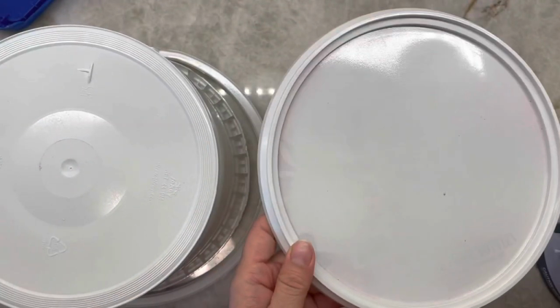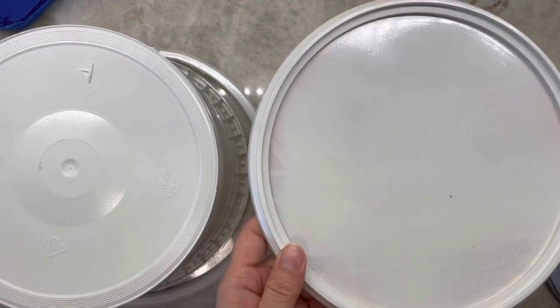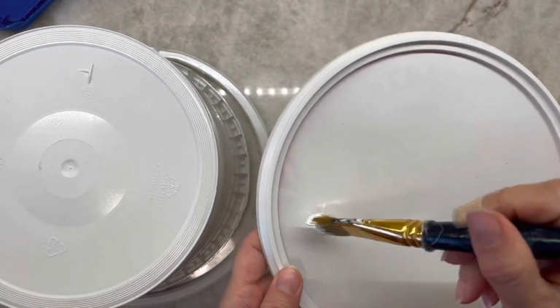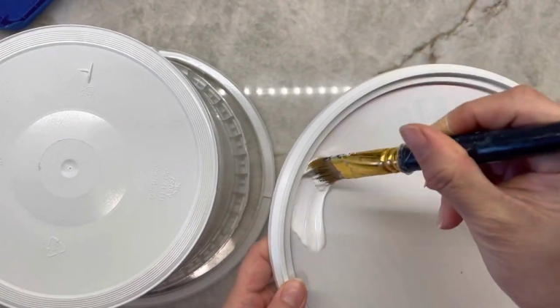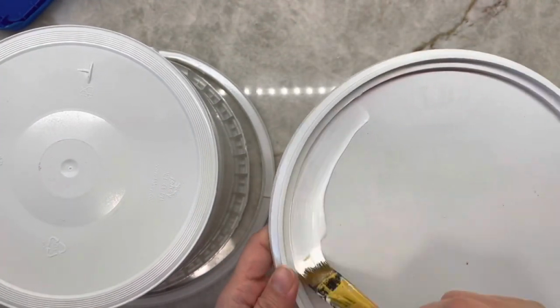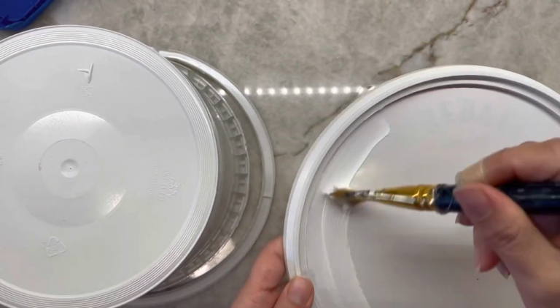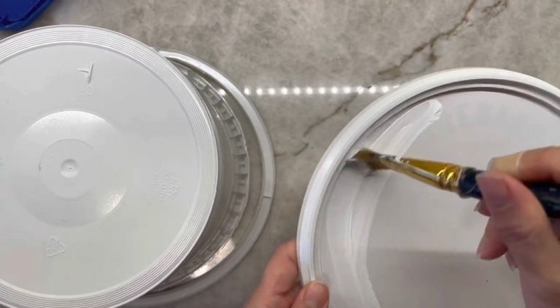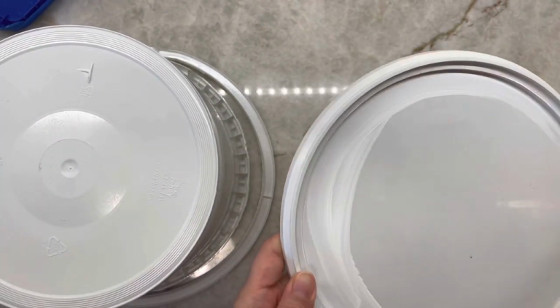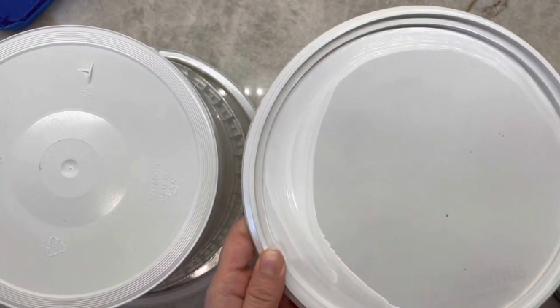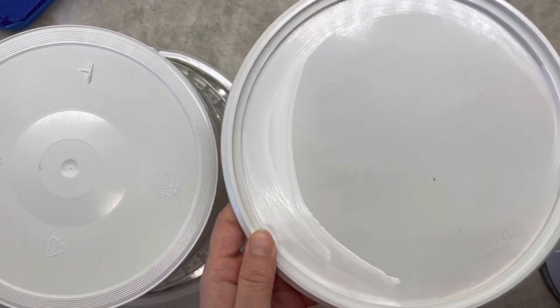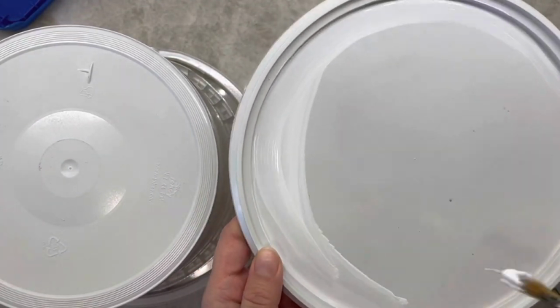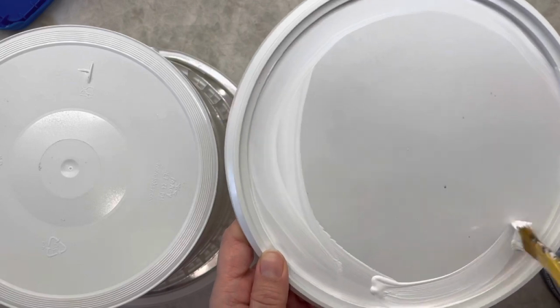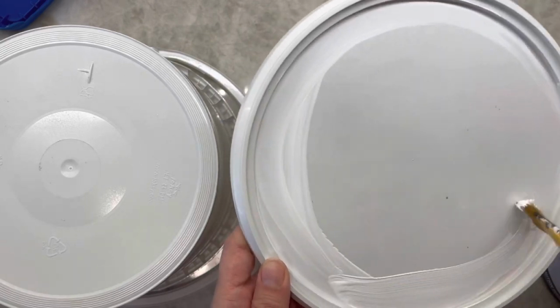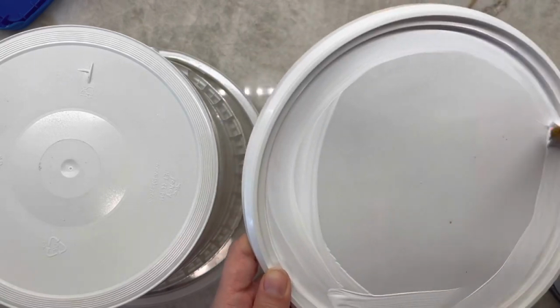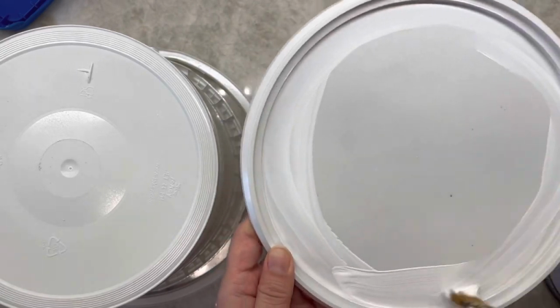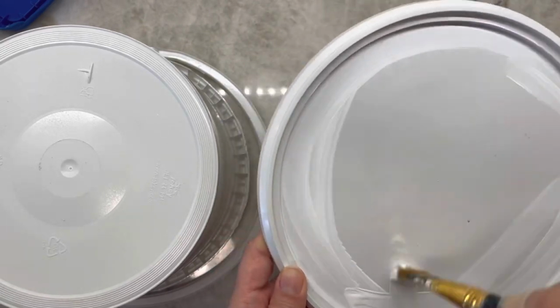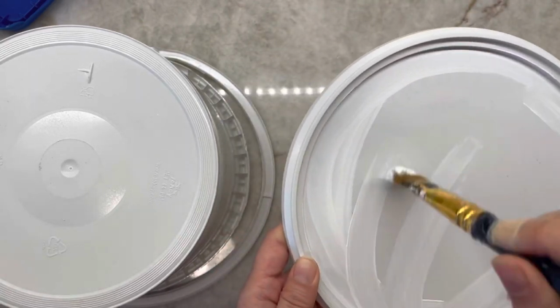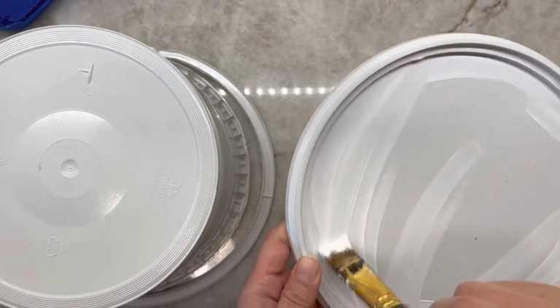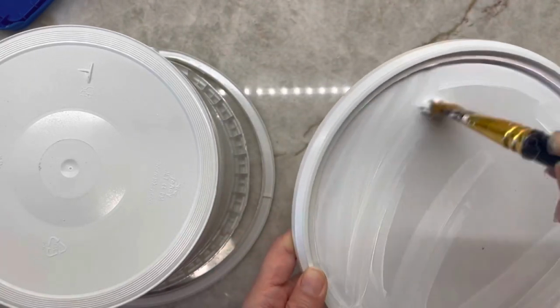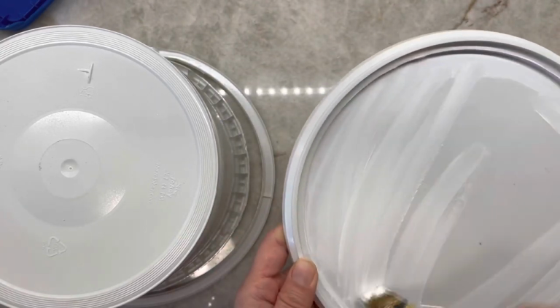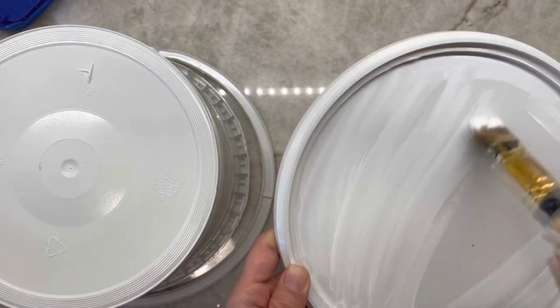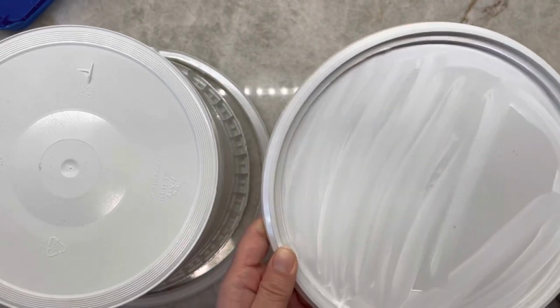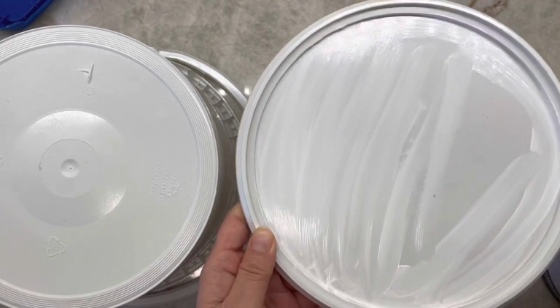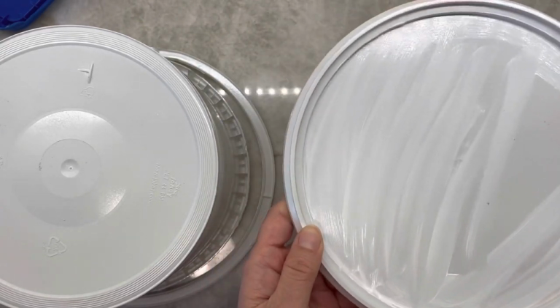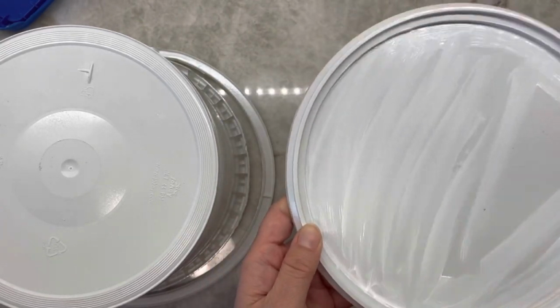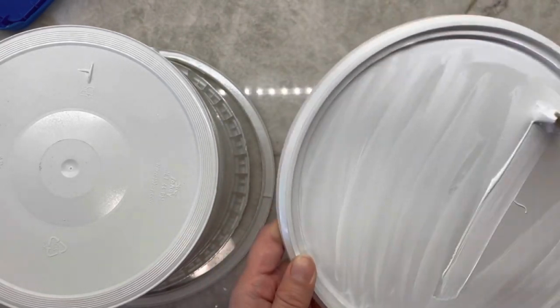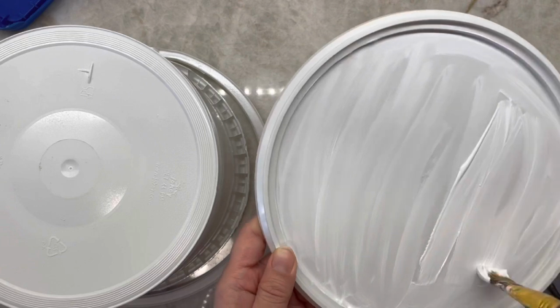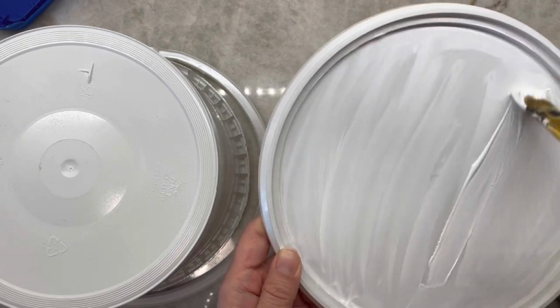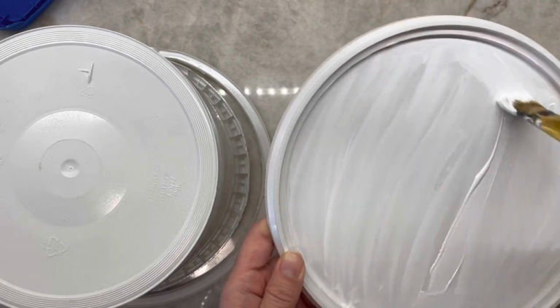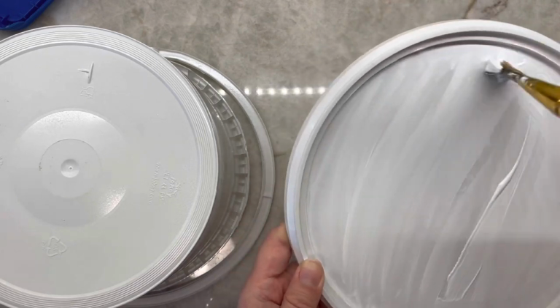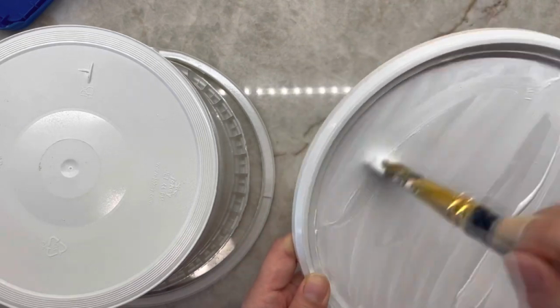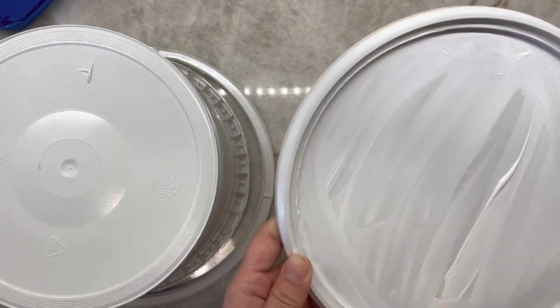Now that it's all dry, I'm going to give it another coat of white paint to give it better coverage from the original bright orange, which I can still see coming through the first layer of paint.